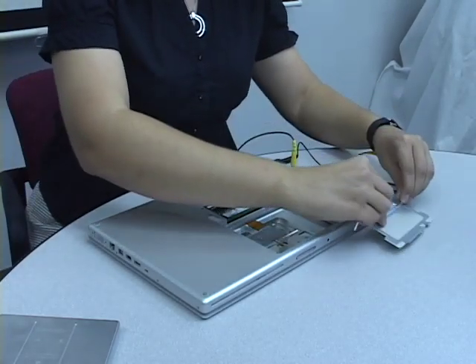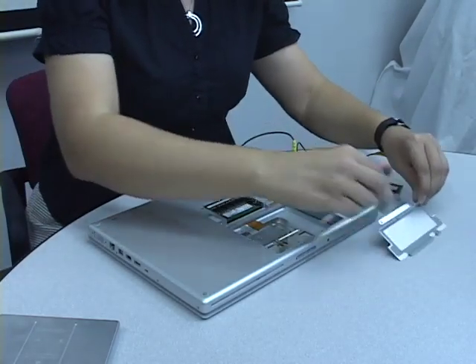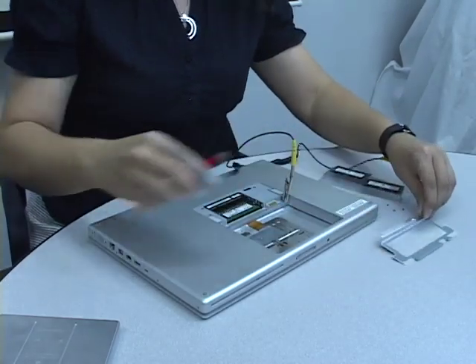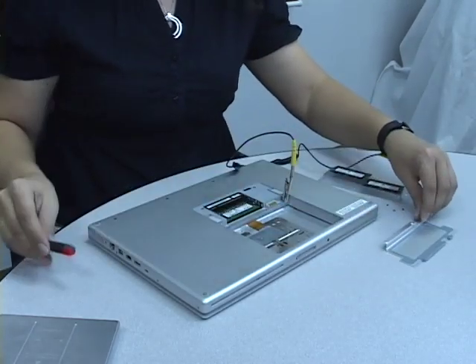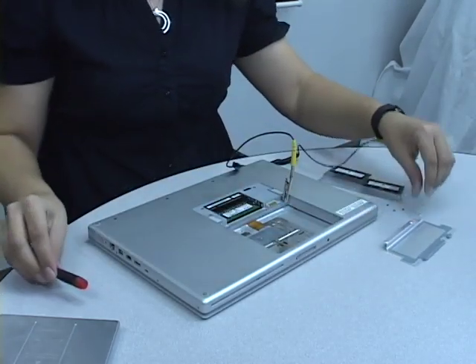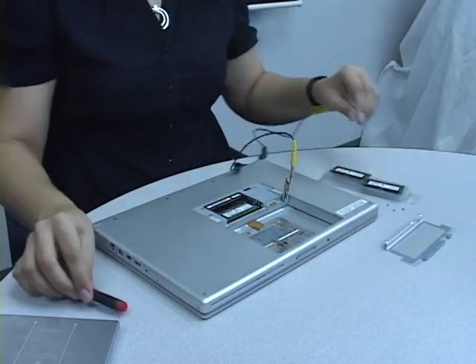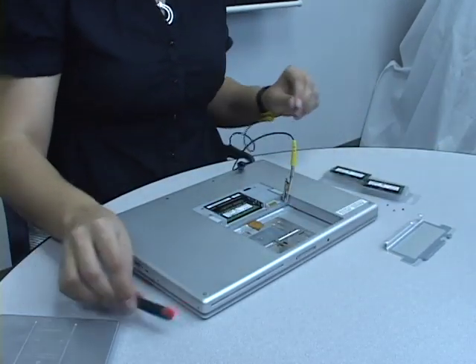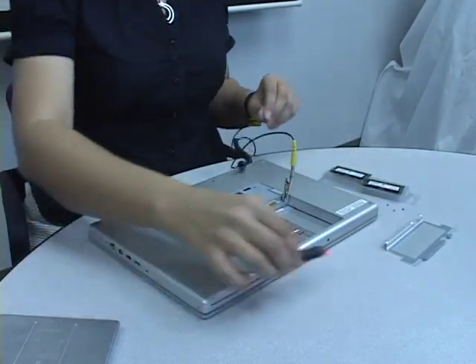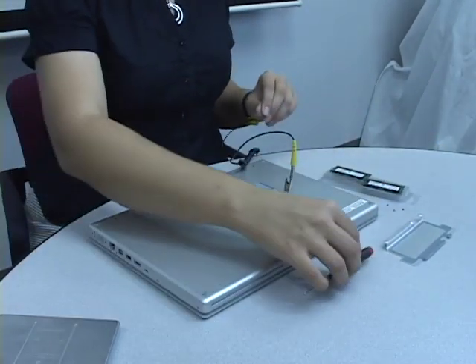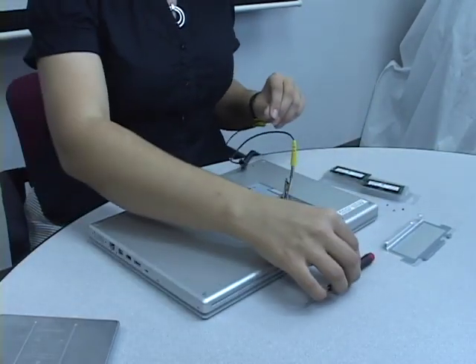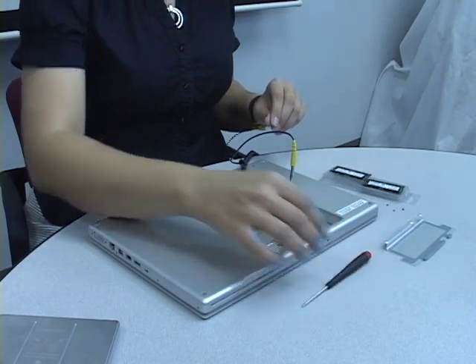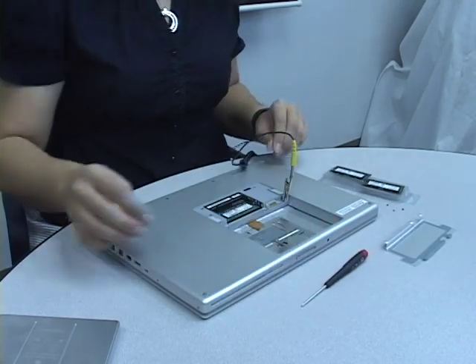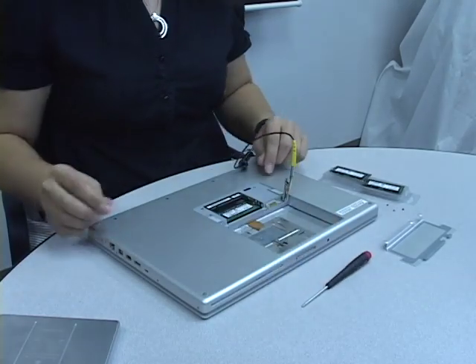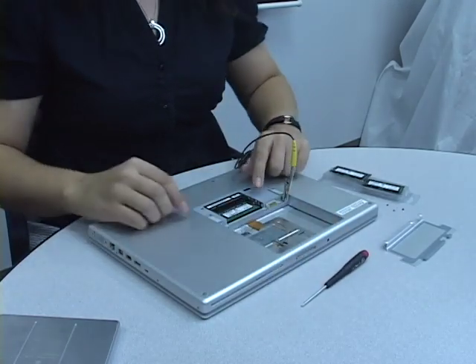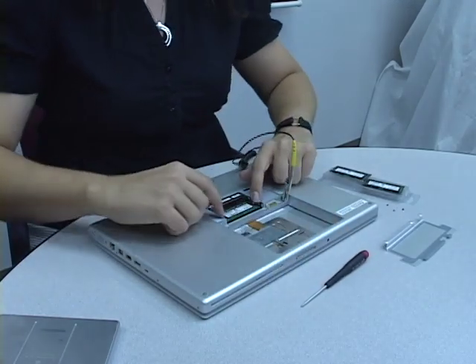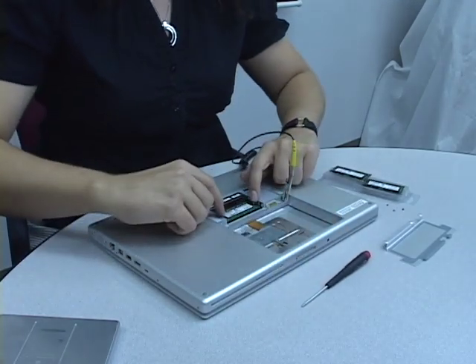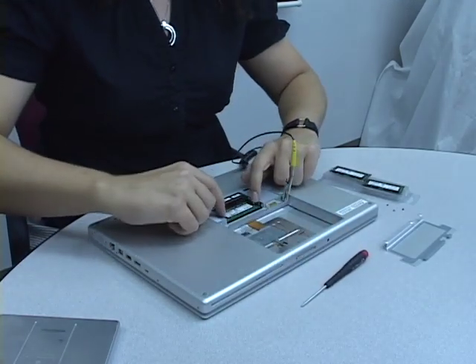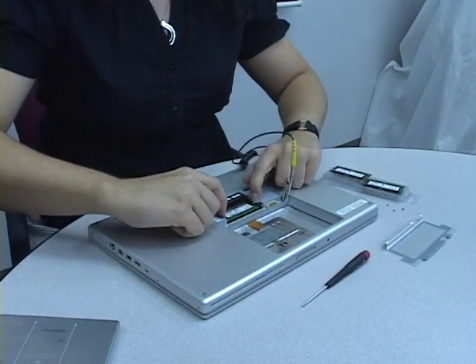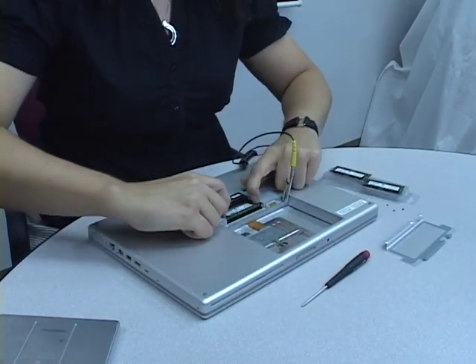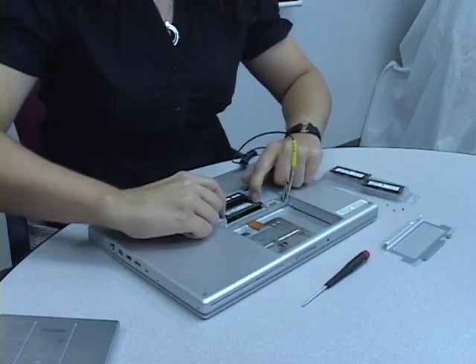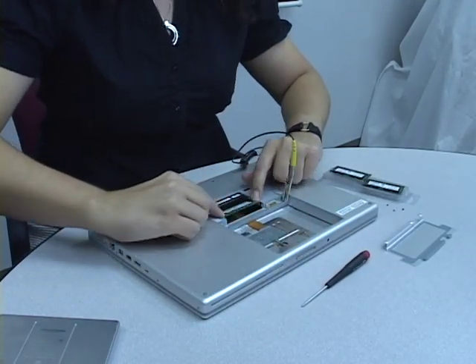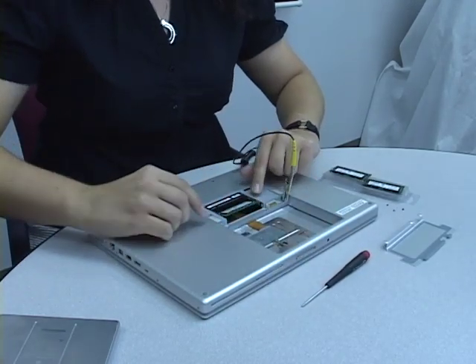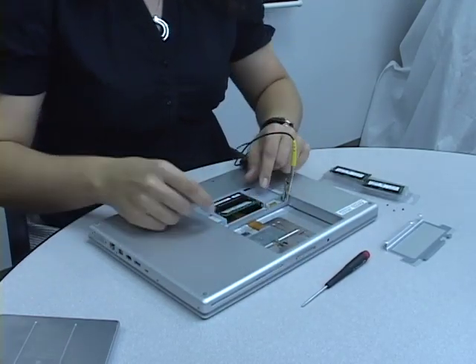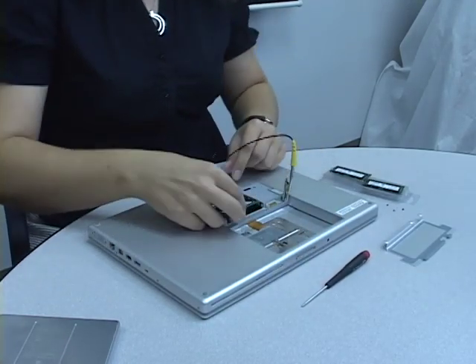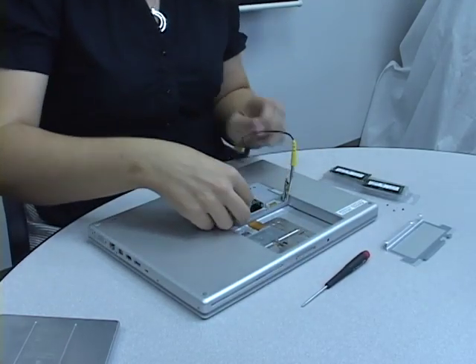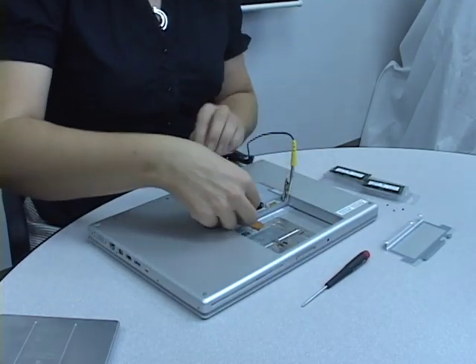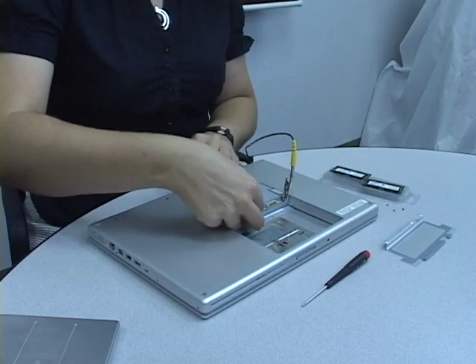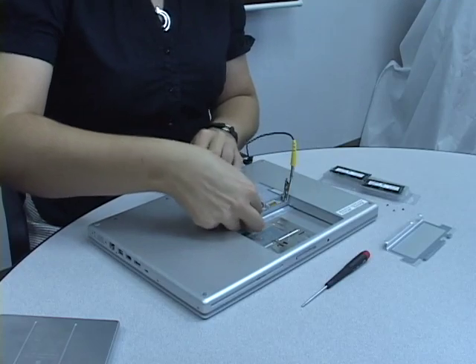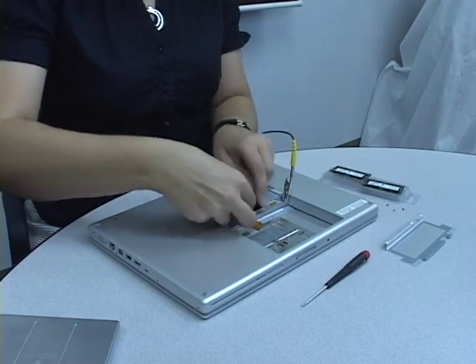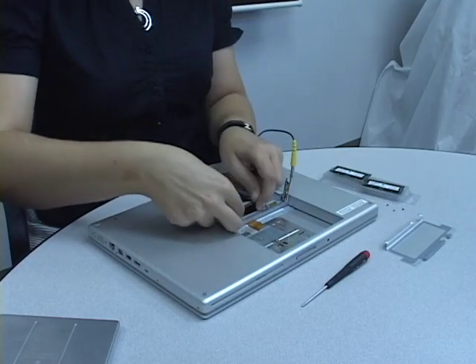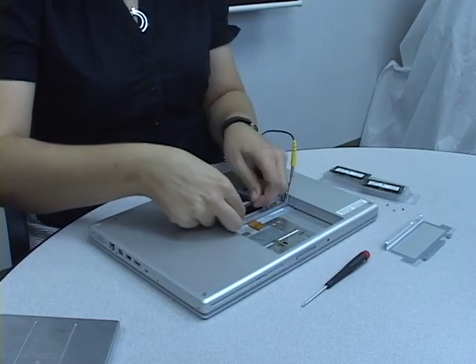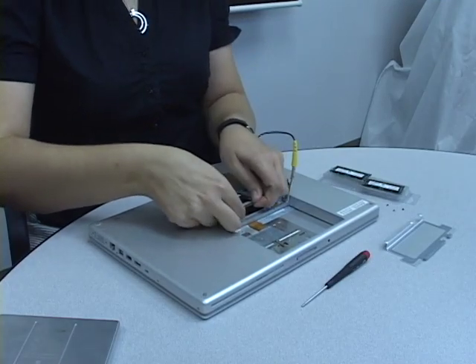Carefully push the clips on both sides of the memory module outwards to release it. It will pop up slightly. Once it is above the clips, it can be removed by sliding it away from the memory slot.